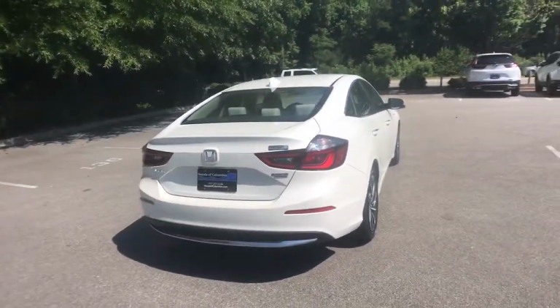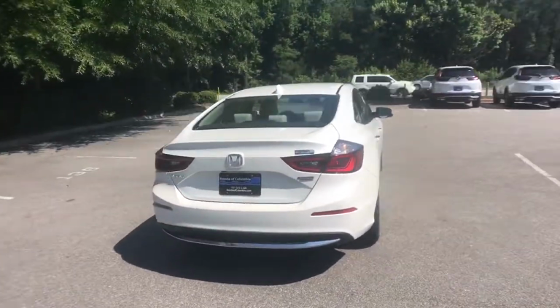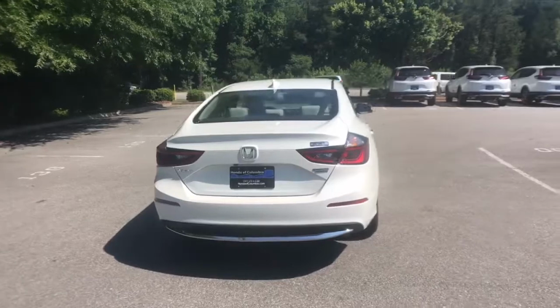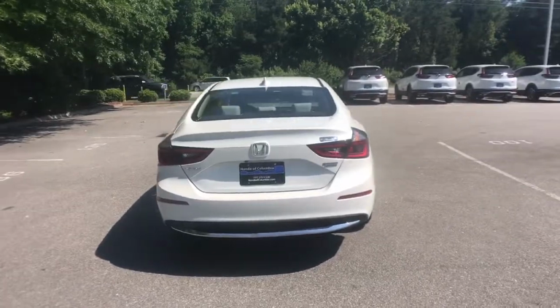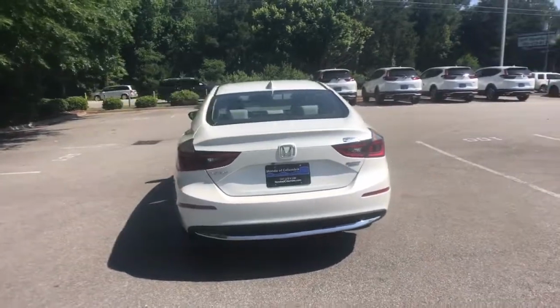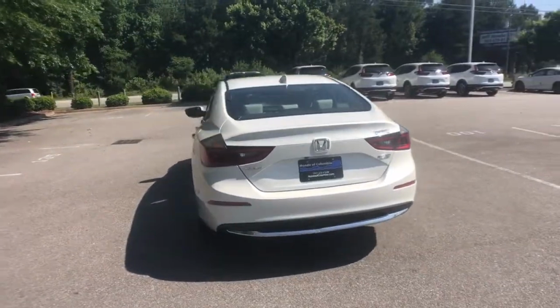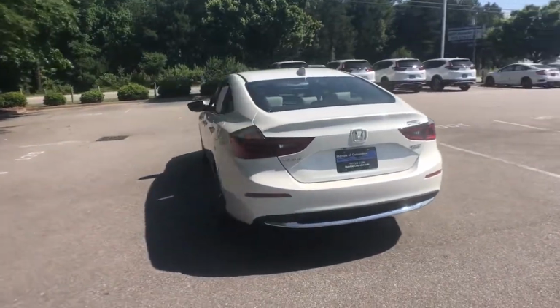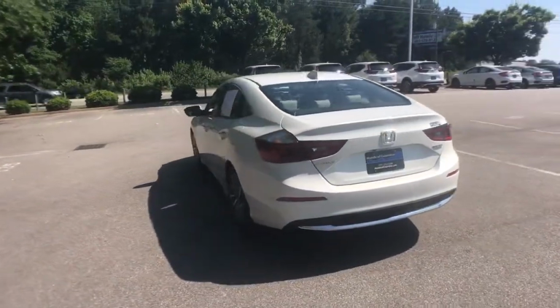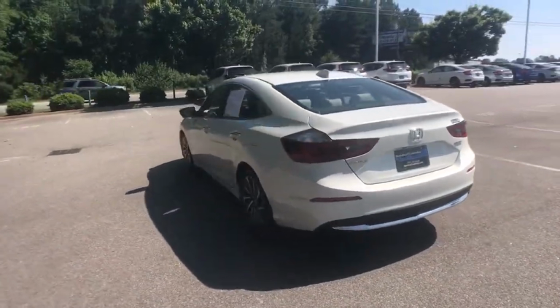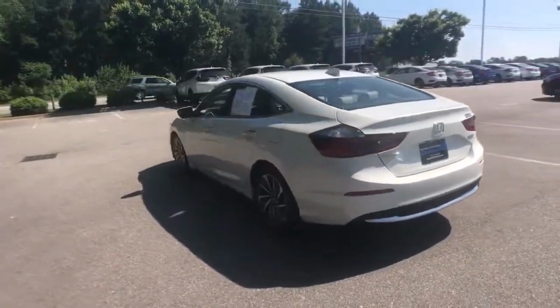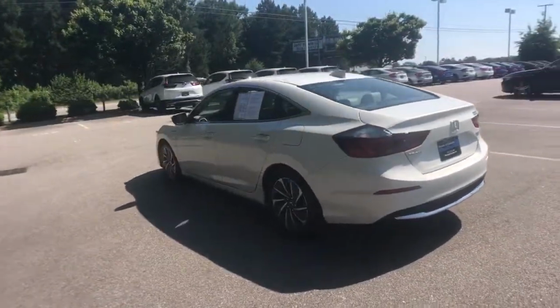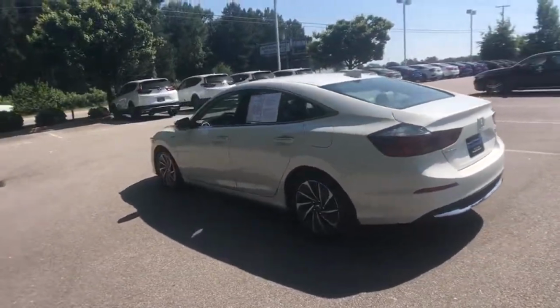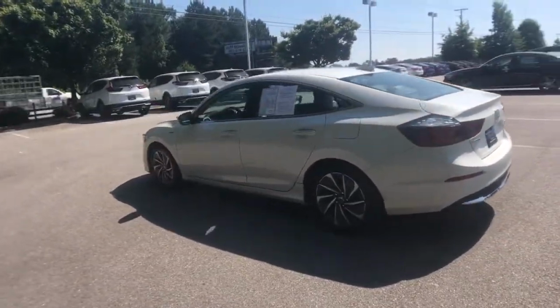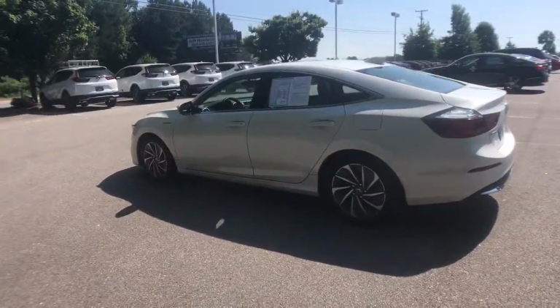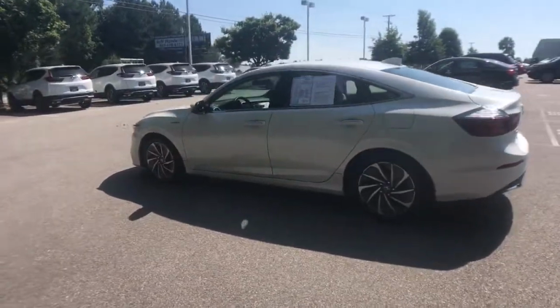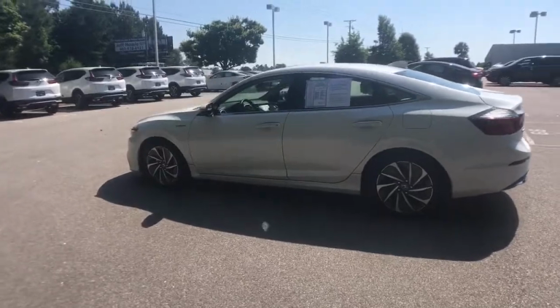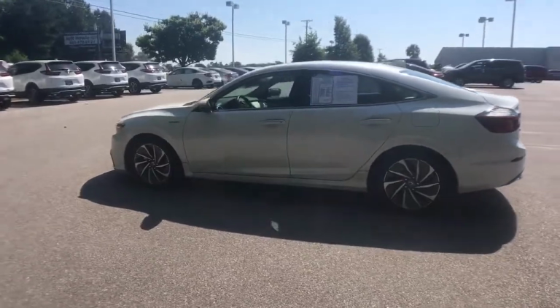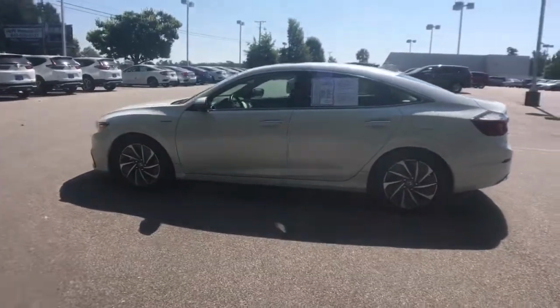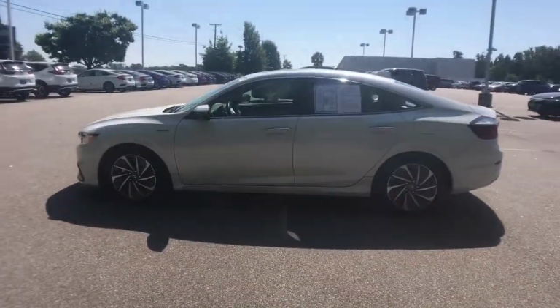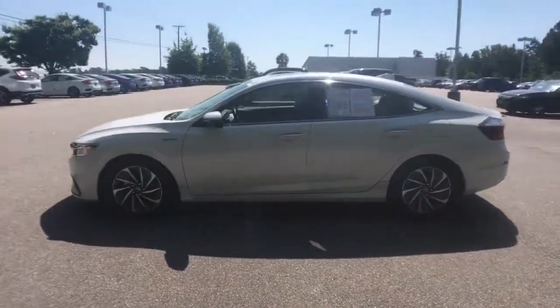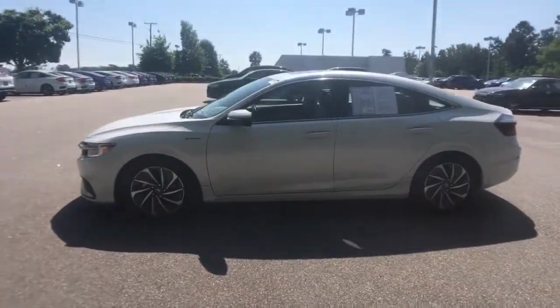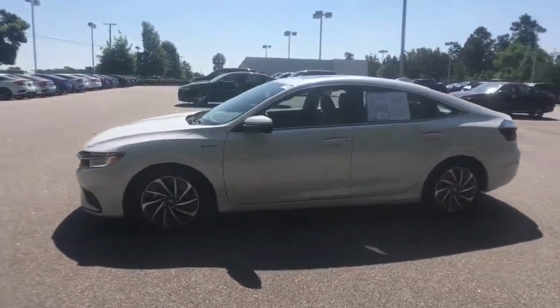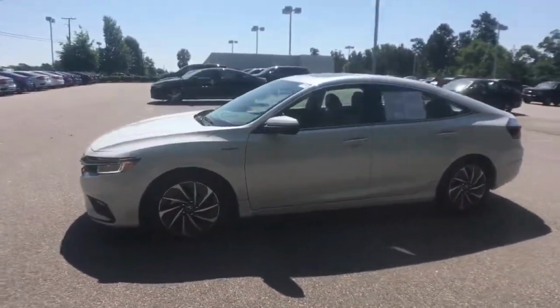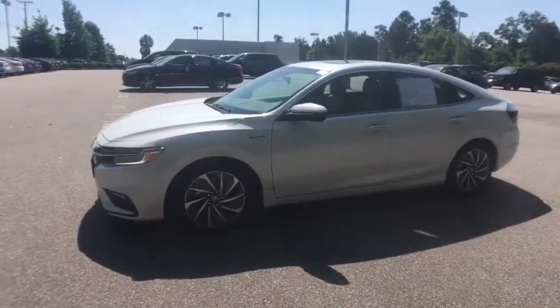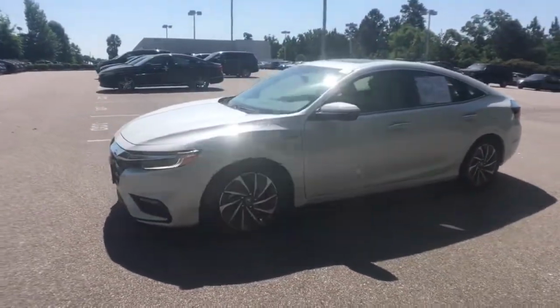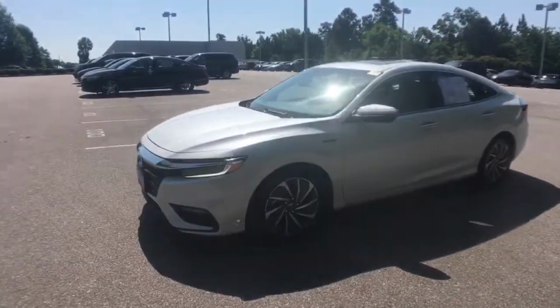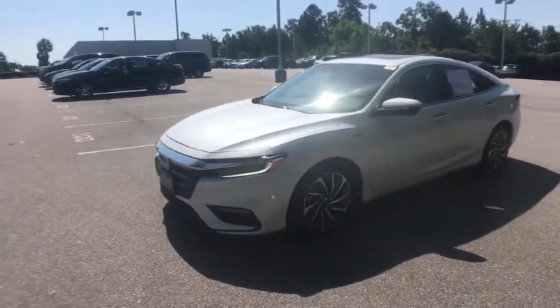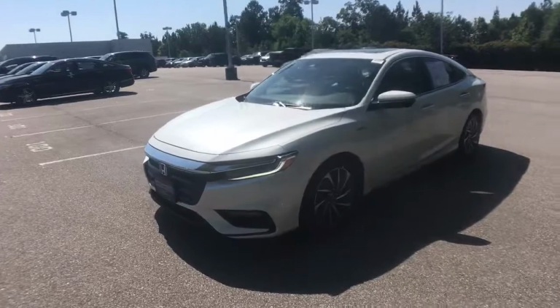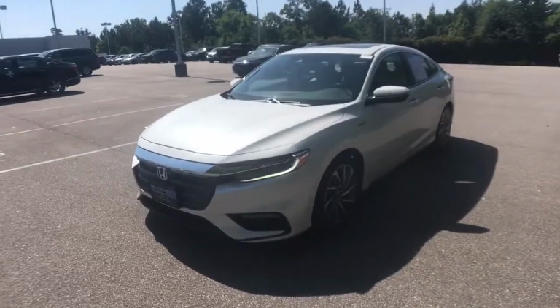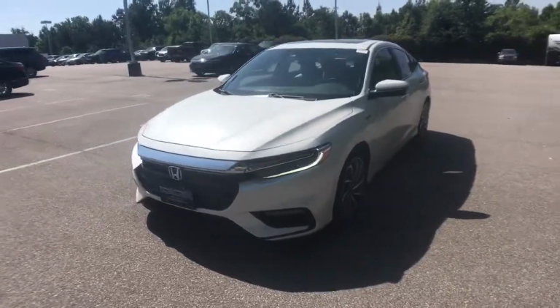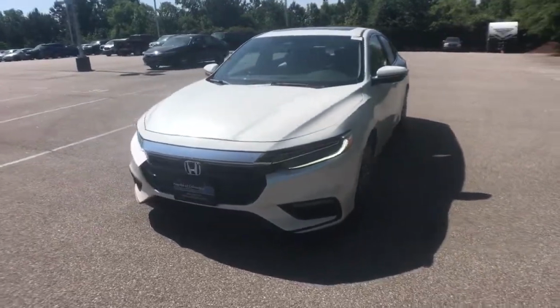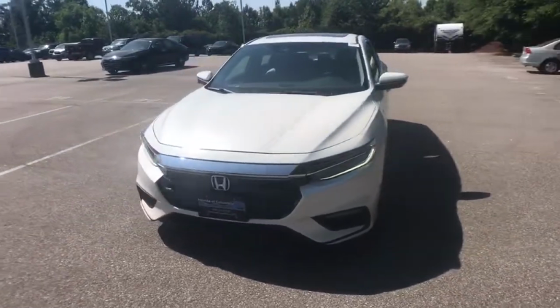From the moment you enter the refined interior of the Insight, you'll feel the thrill of a truly elevated driving experience. This compact hybrid delivers eco-friendly efficiency in an extraordinarily stylish package.